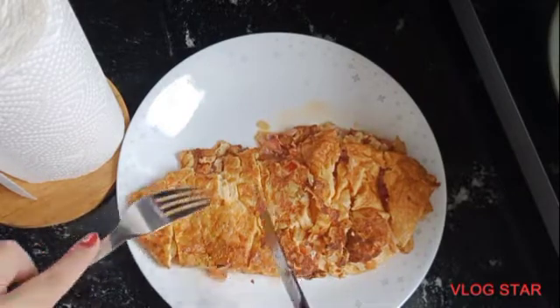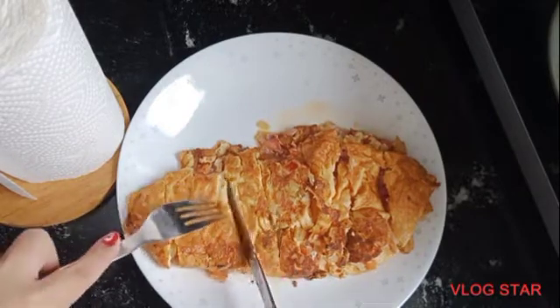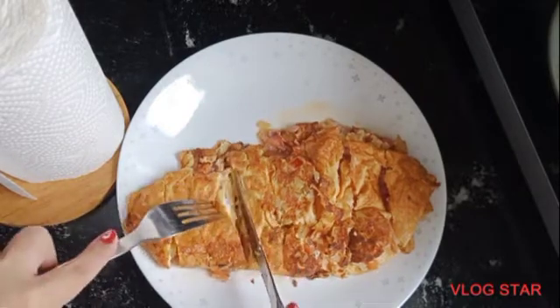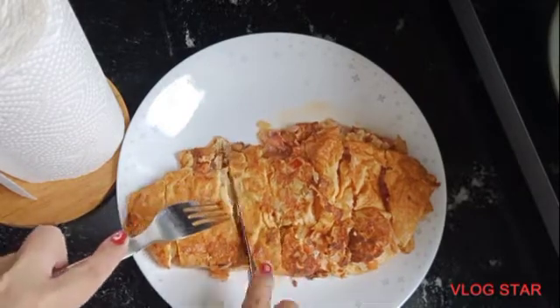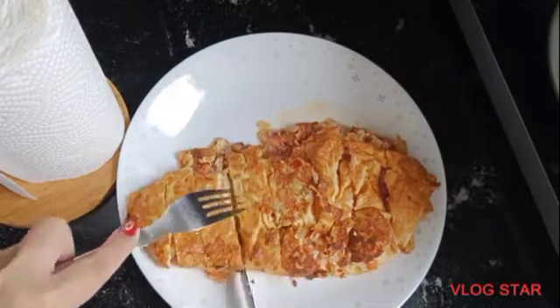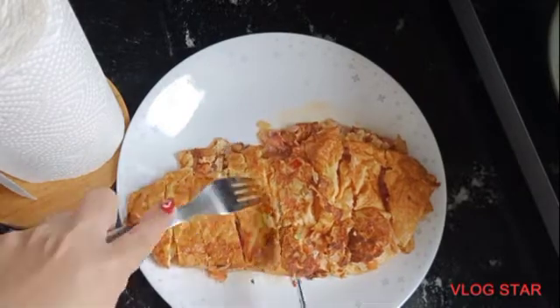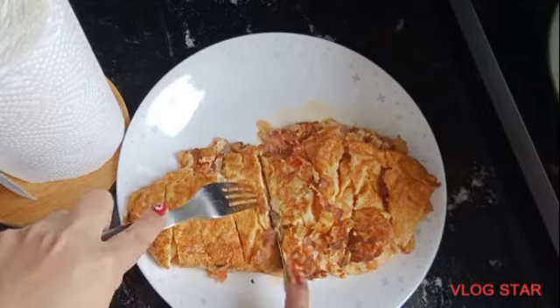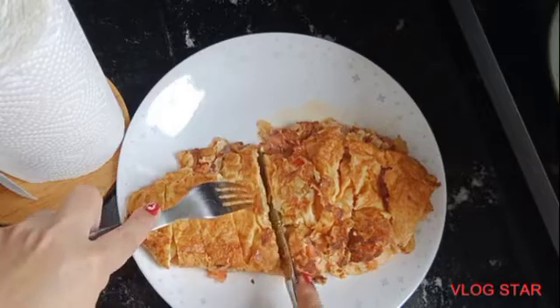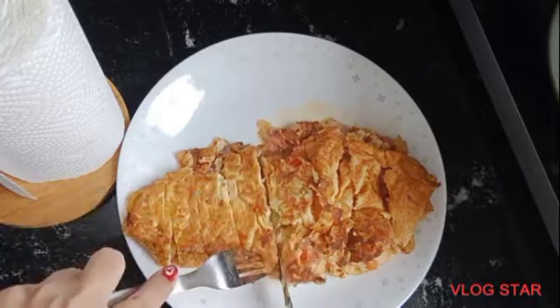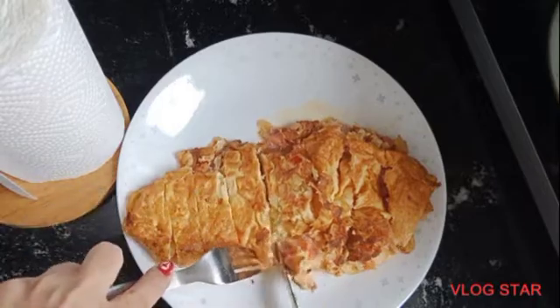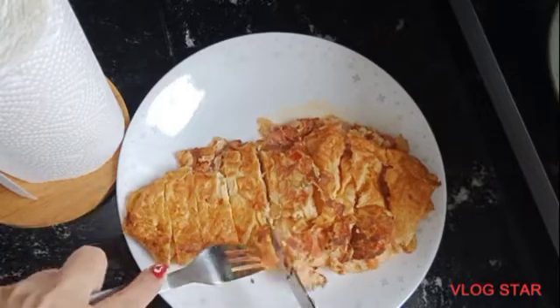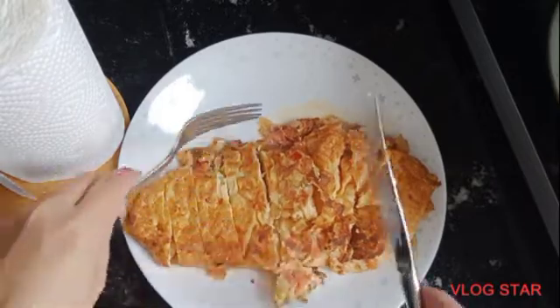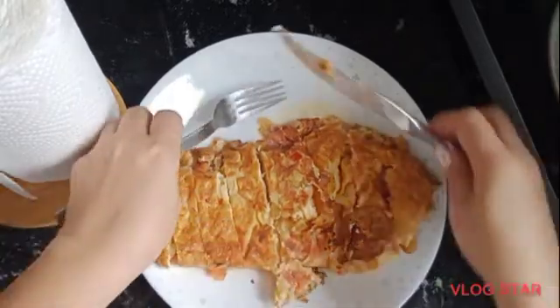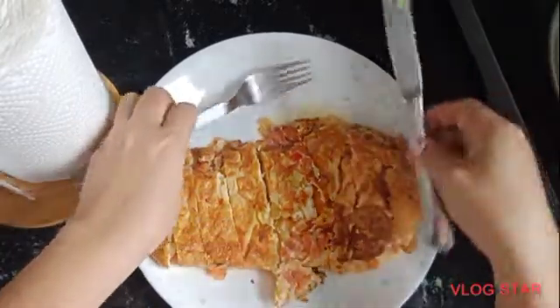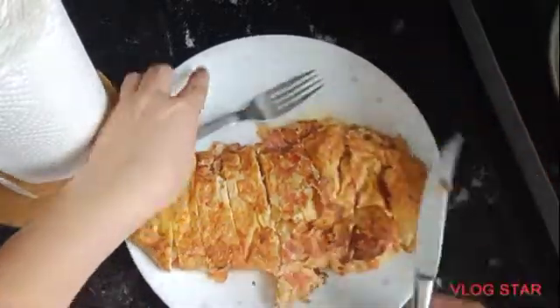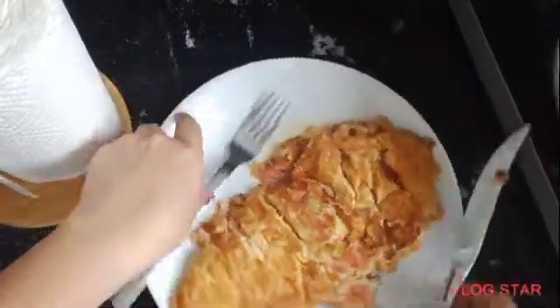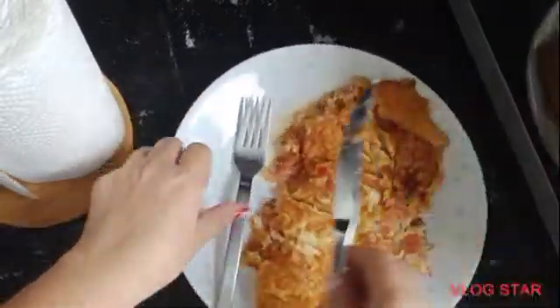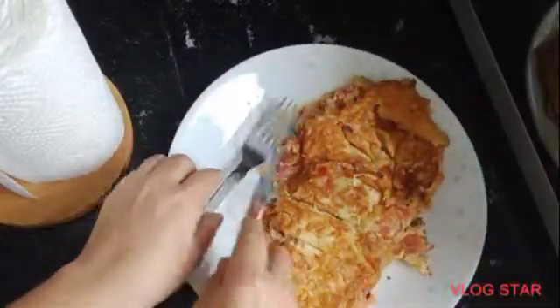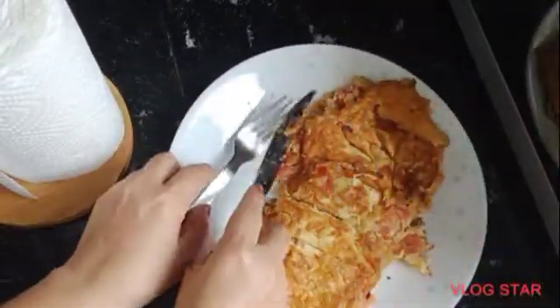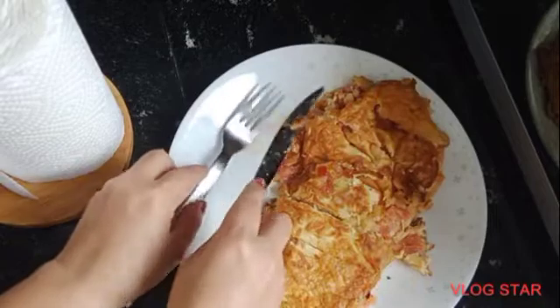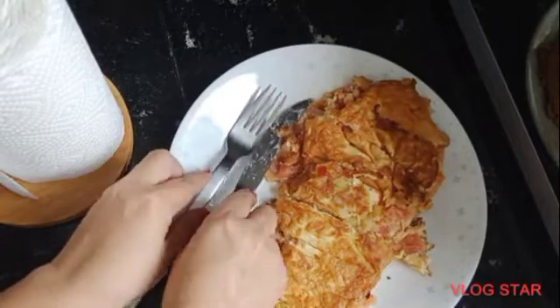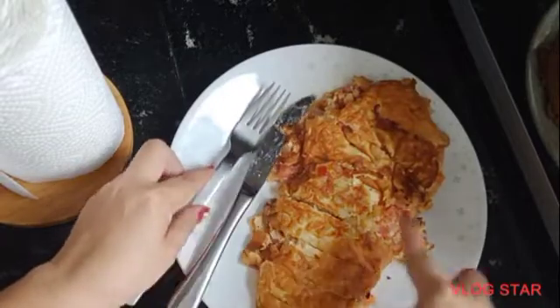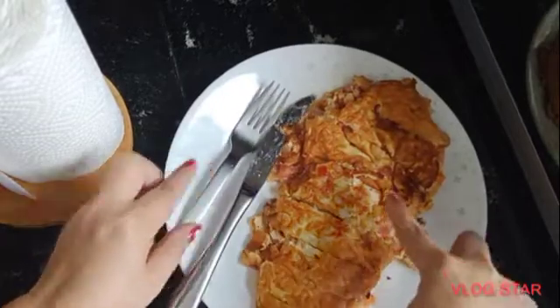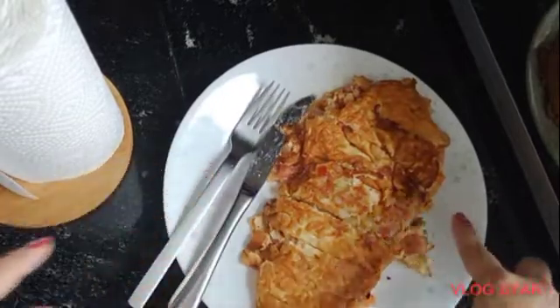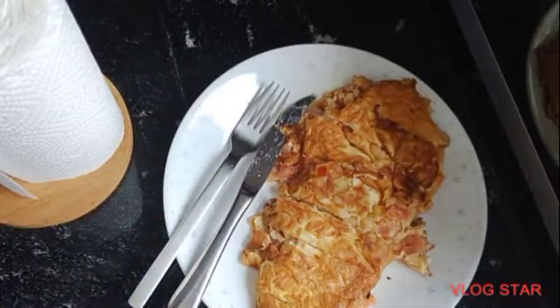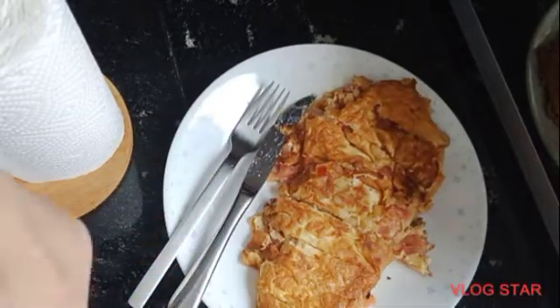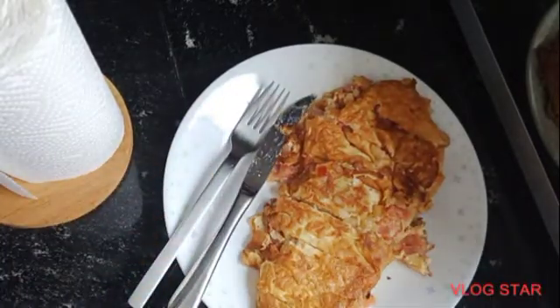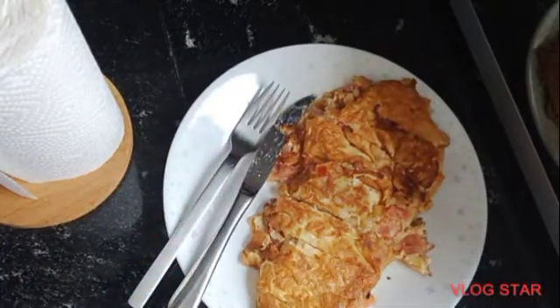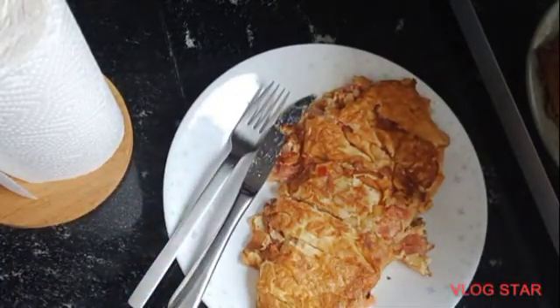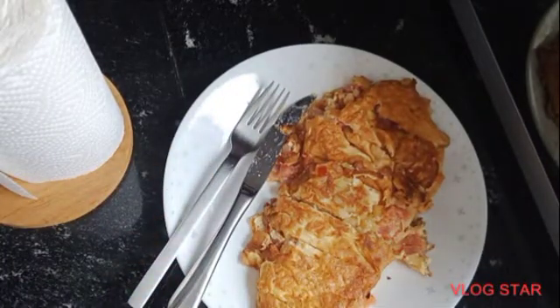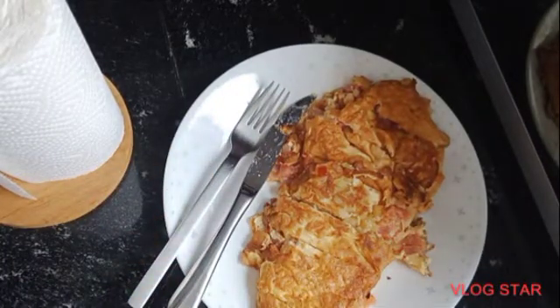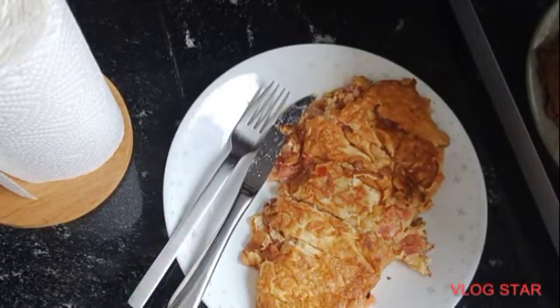There you go. It's kind of a breakfast. Thanks for watching, guys.